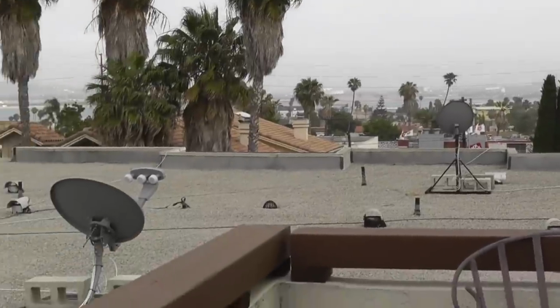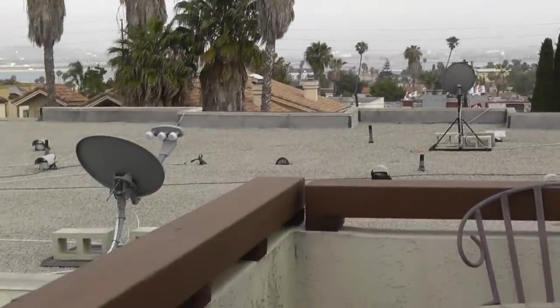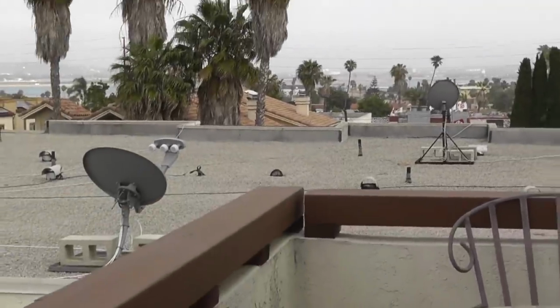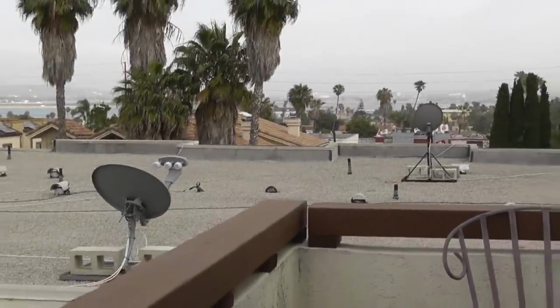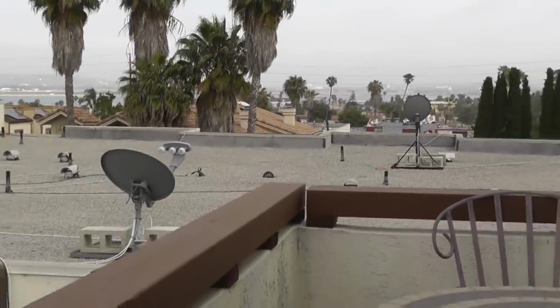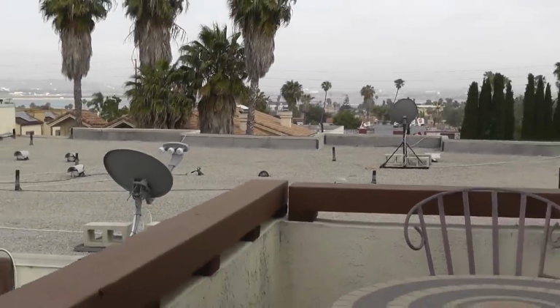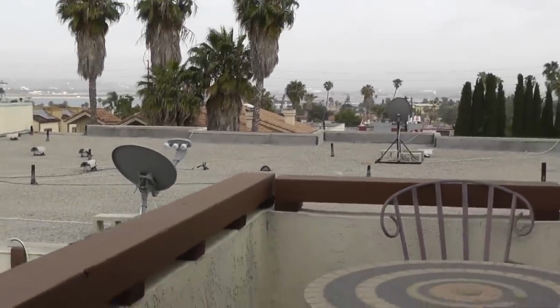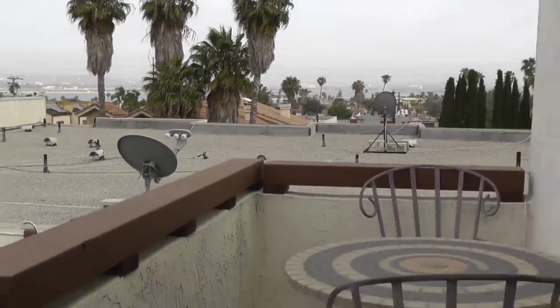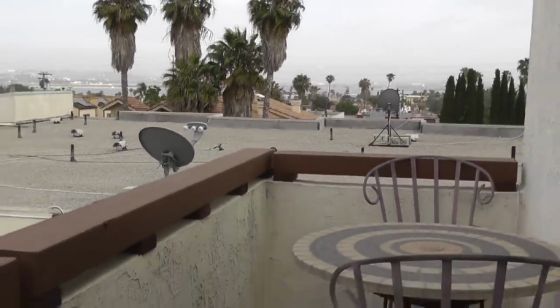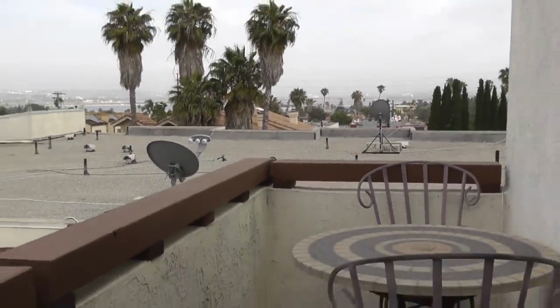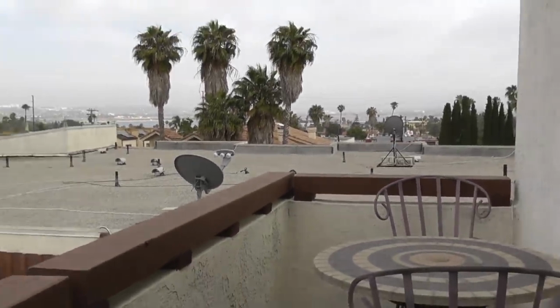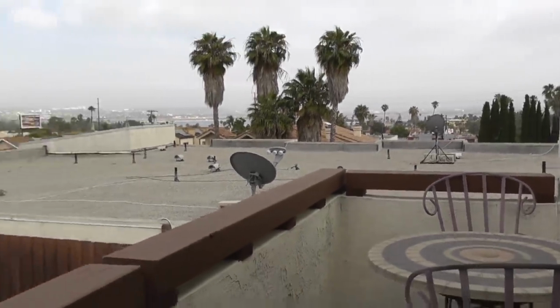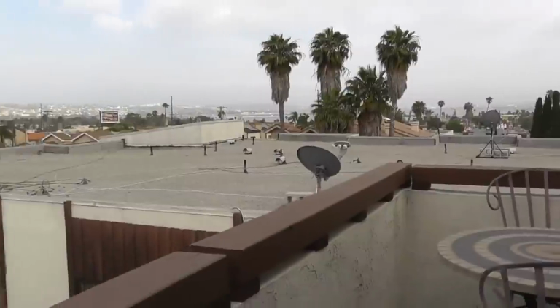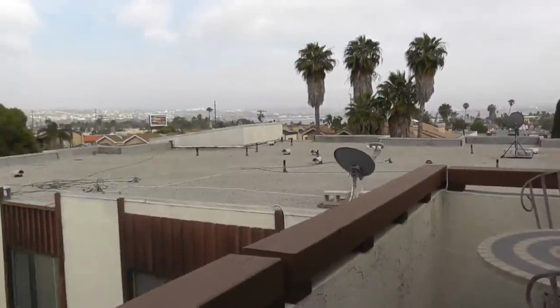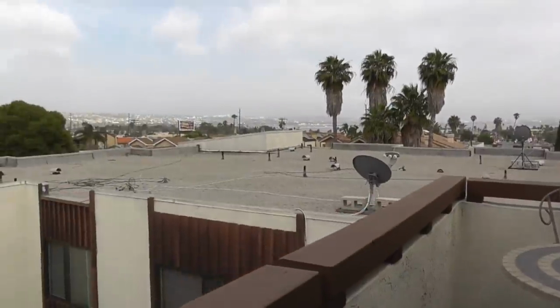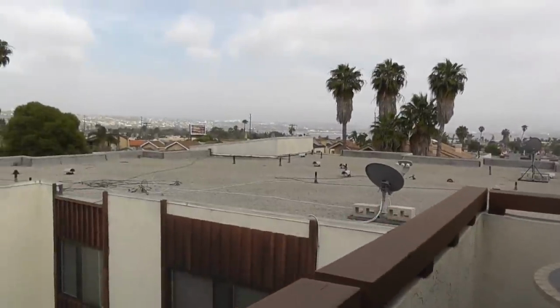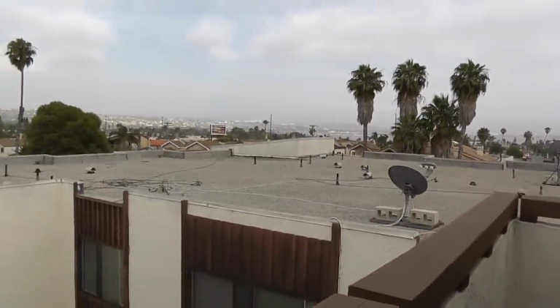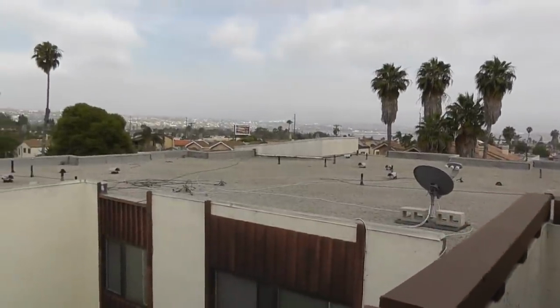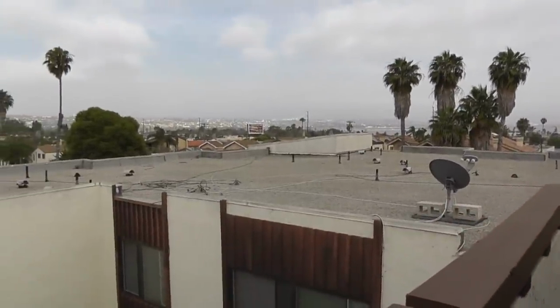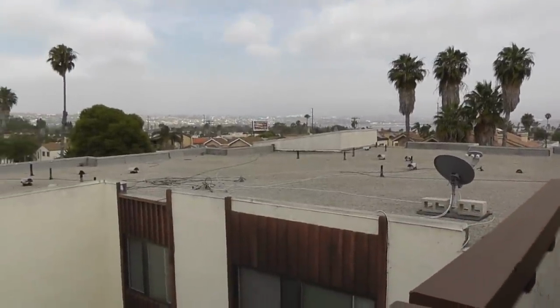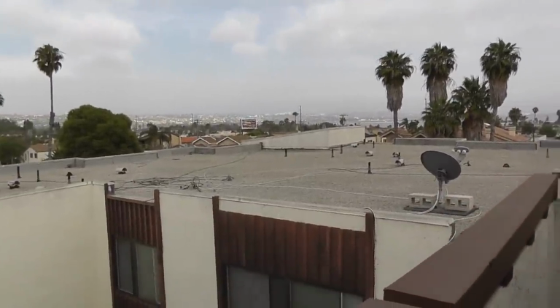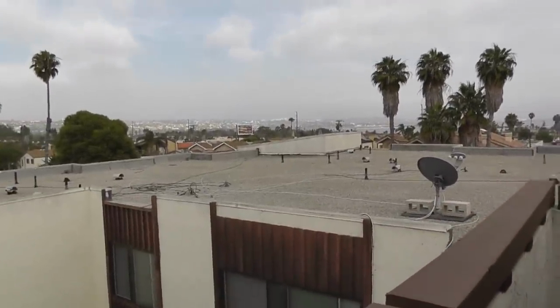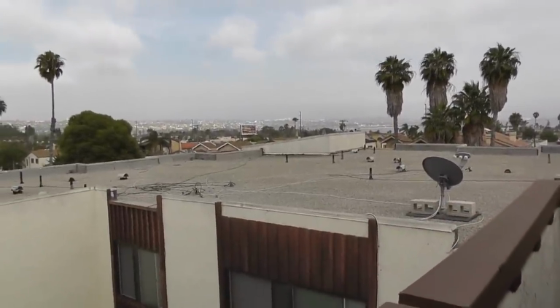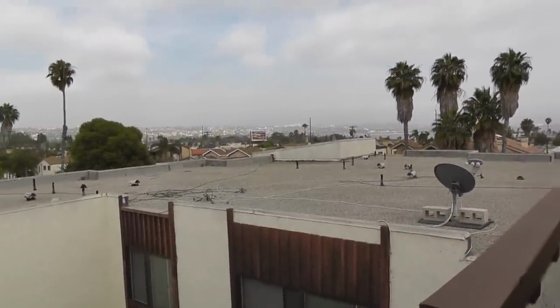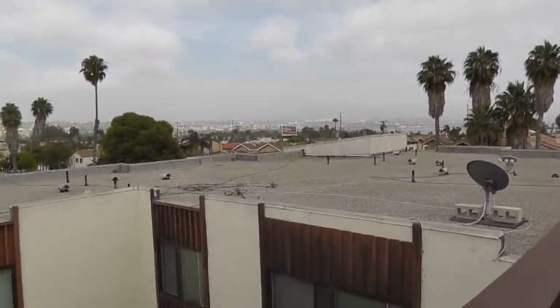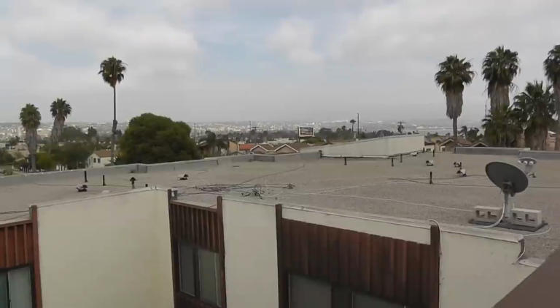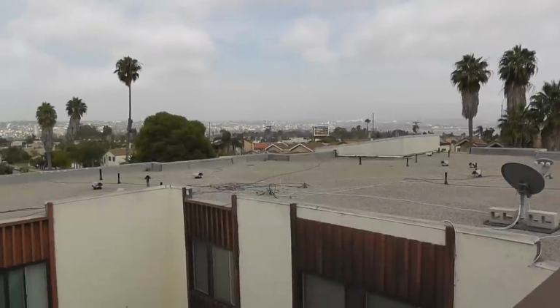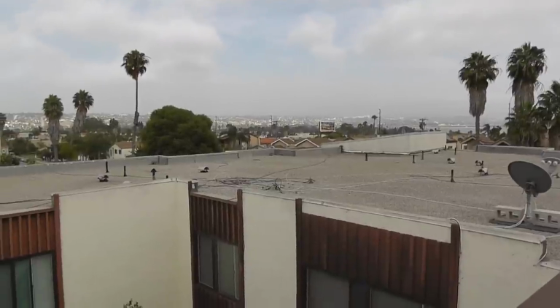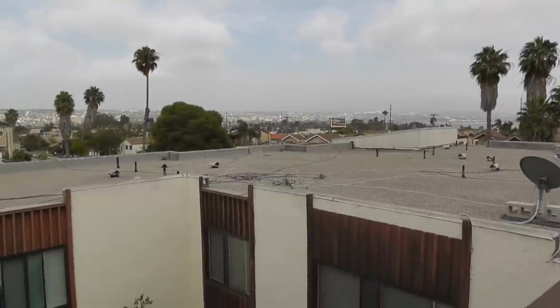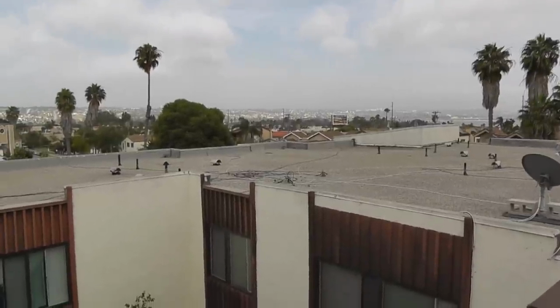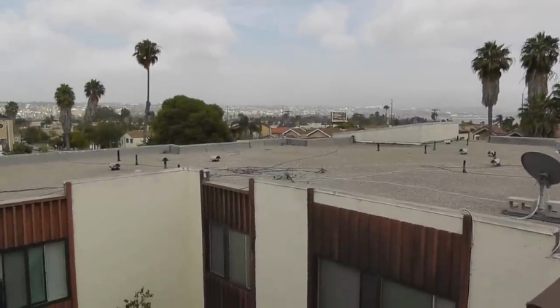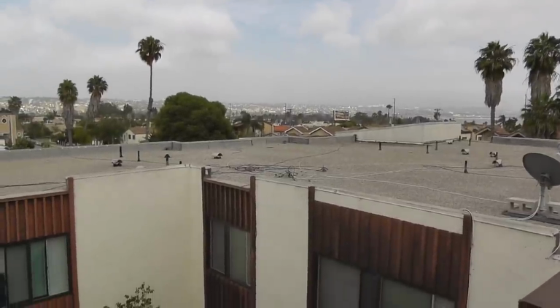Hopefully you guys get a better idea of what this unit has to offer. I'll get this uploaded — hope everybody's having a great day. Again, this is Alex with Team Aguilar Real Estate. We'll talk to you later.